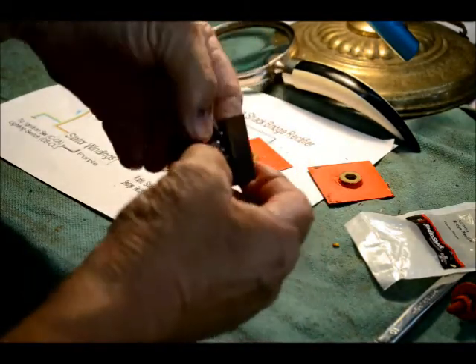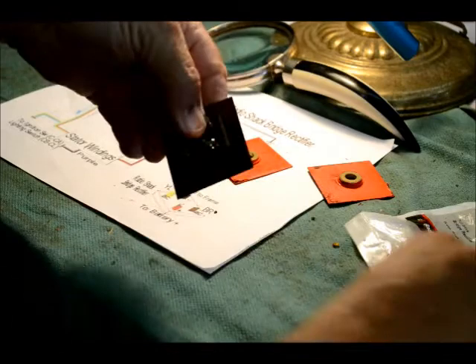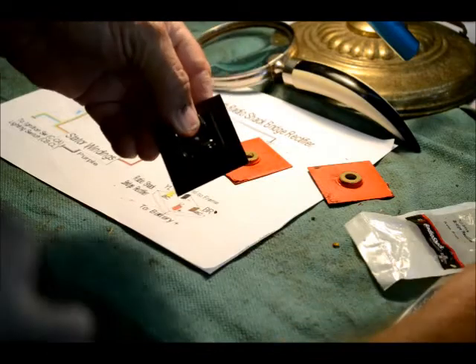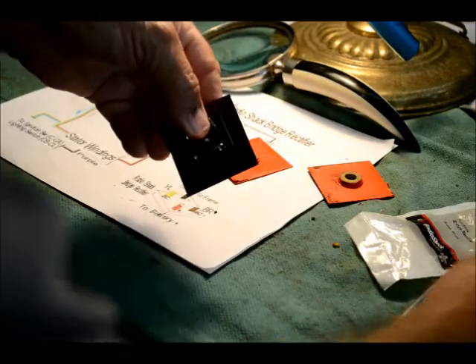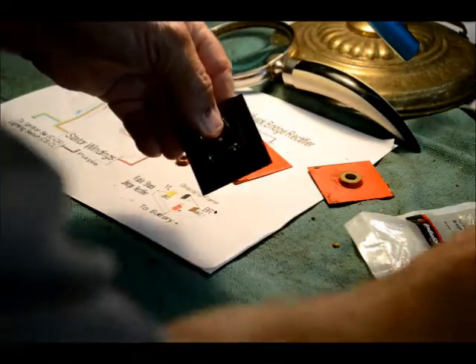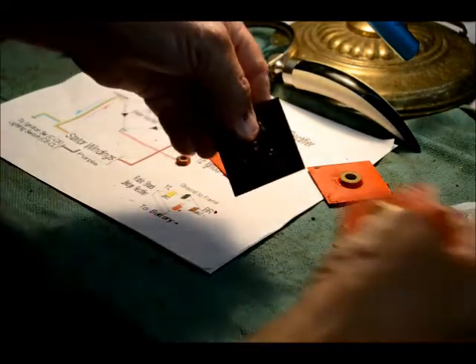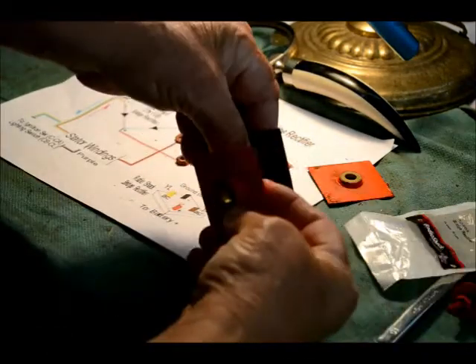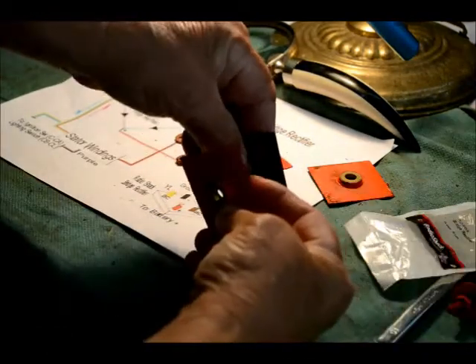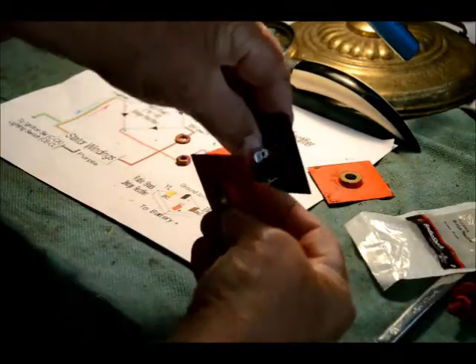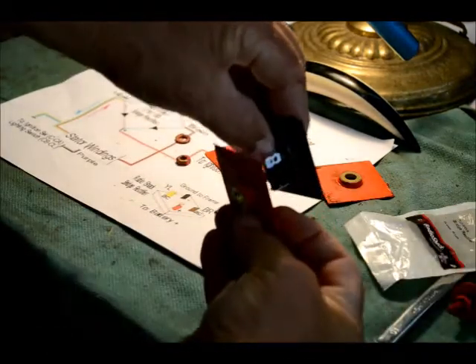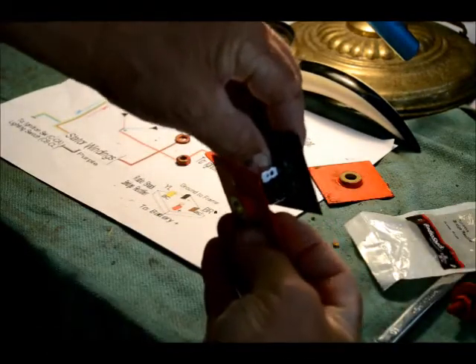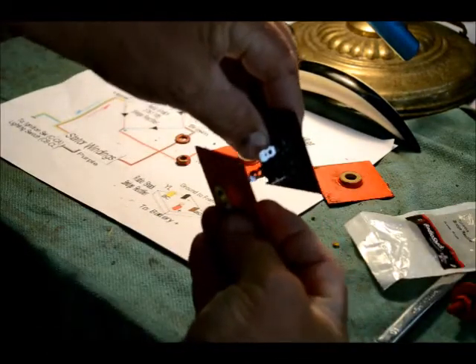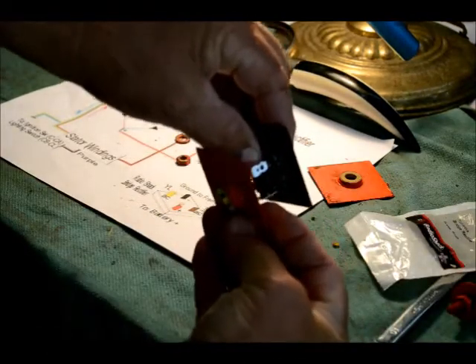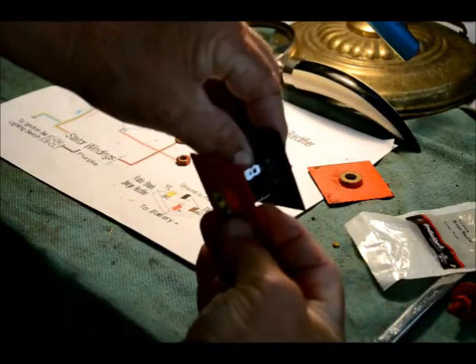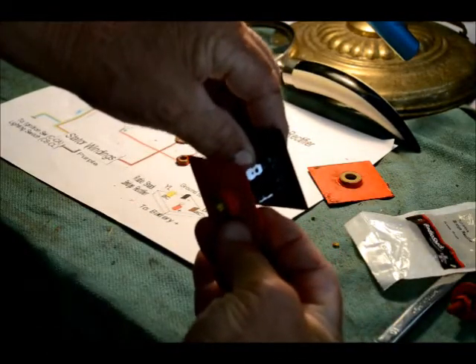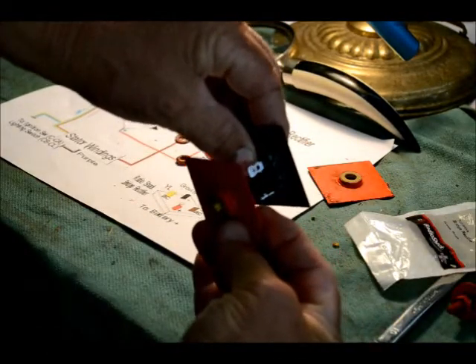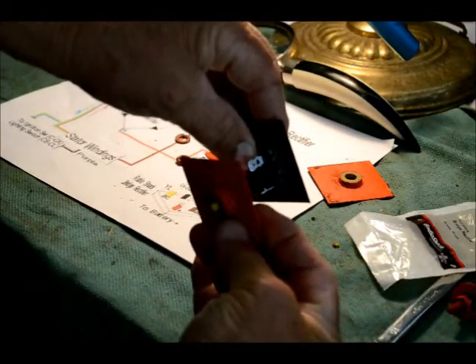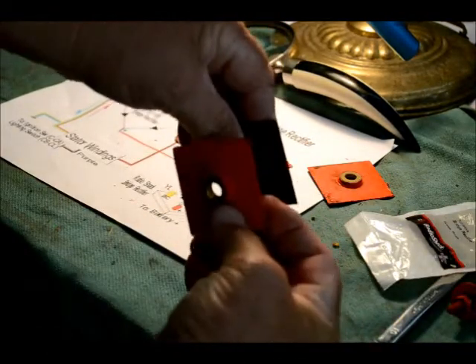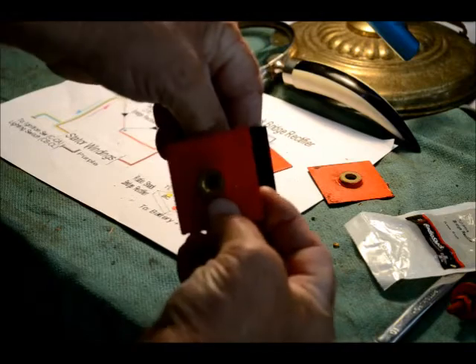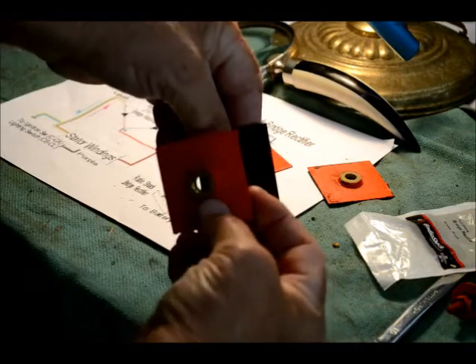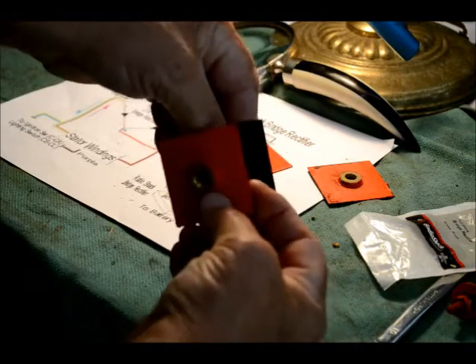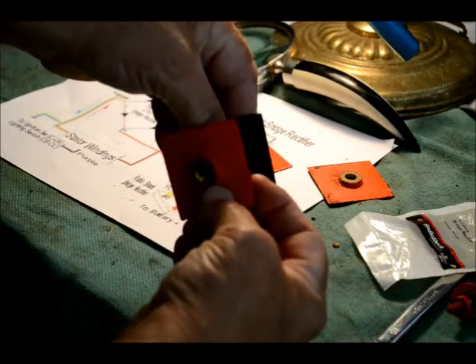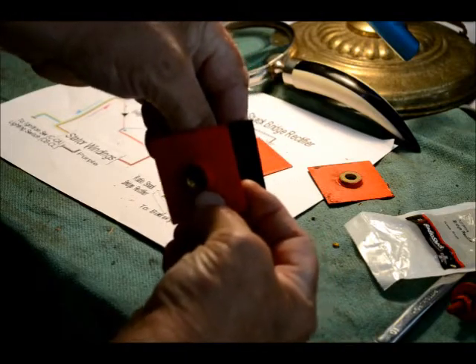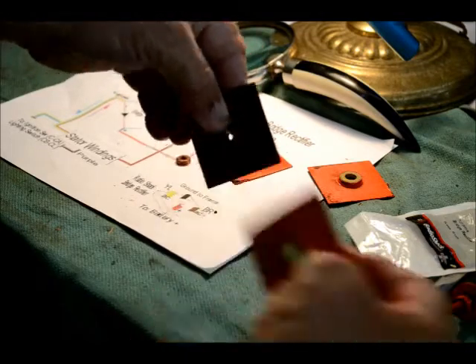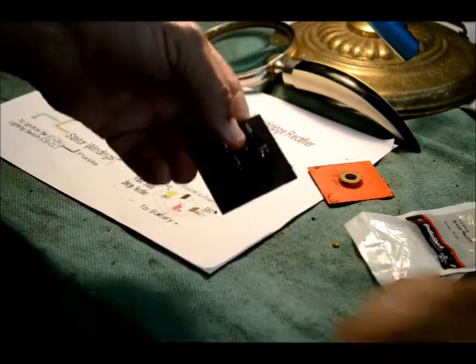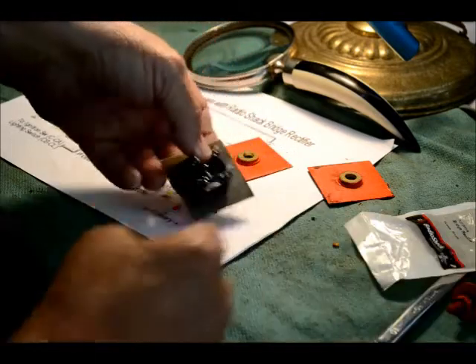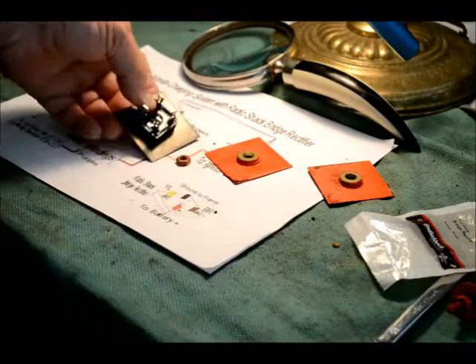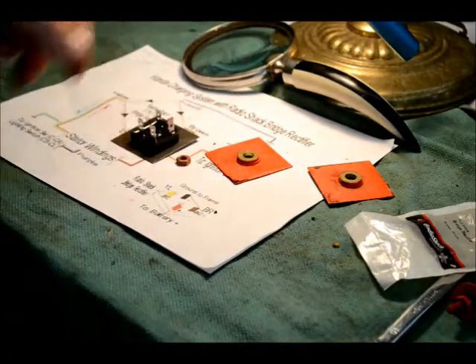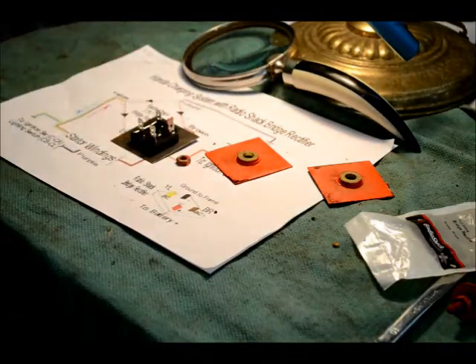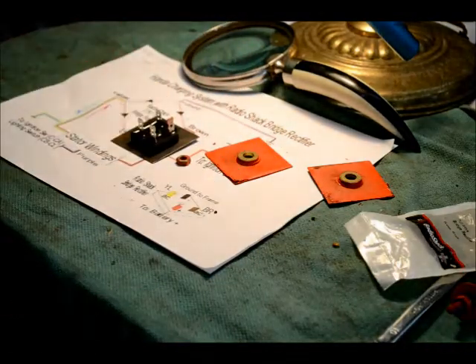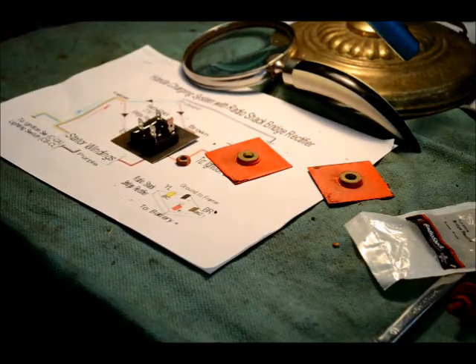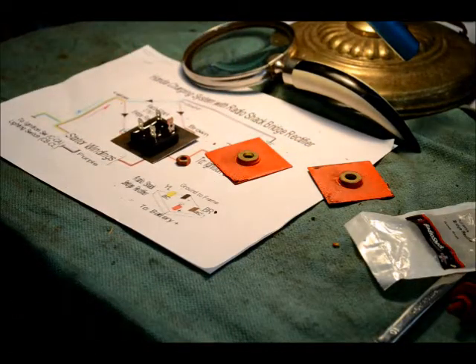When we put the cover back on the other side and when we get through, we'll paint the whole thing Chevrolet orange again. From the outside of the bike you'll never tell it's been replaced.